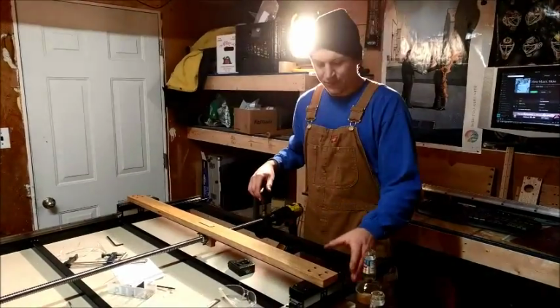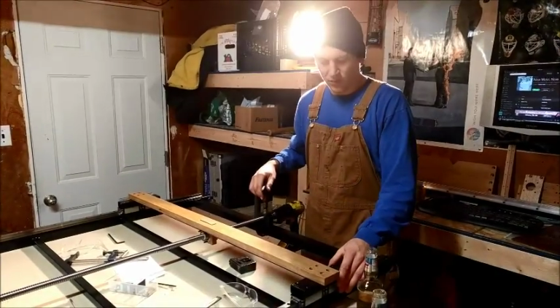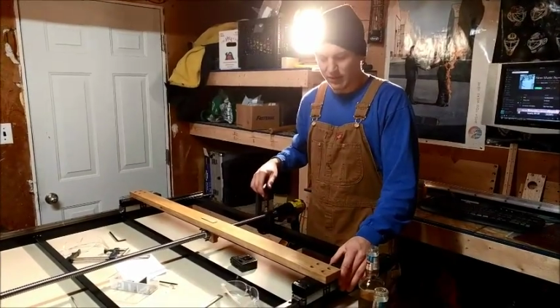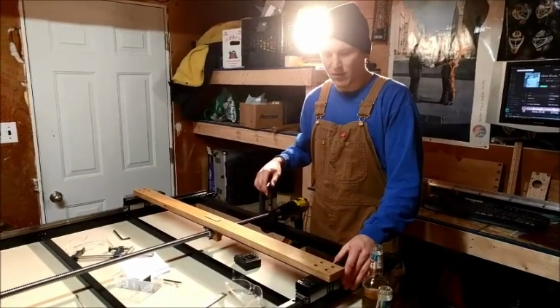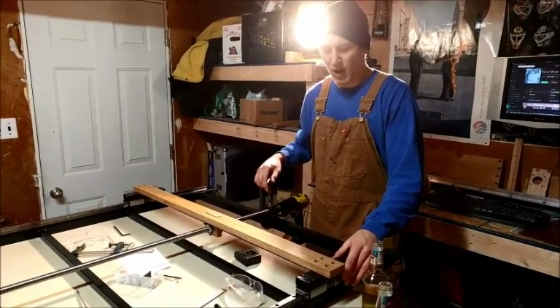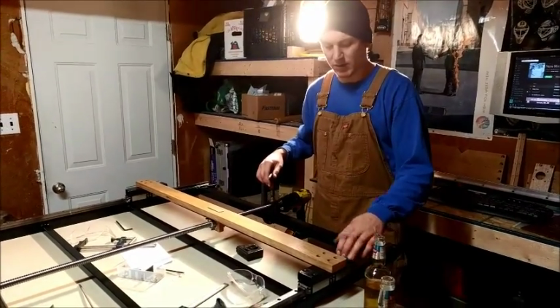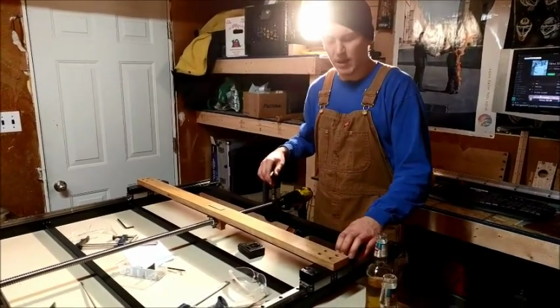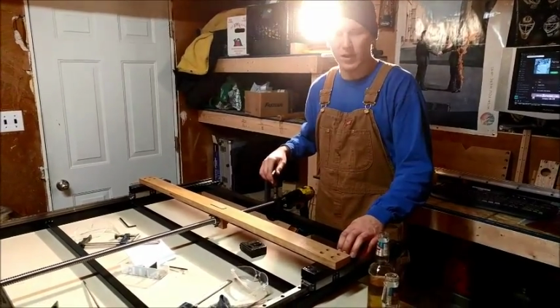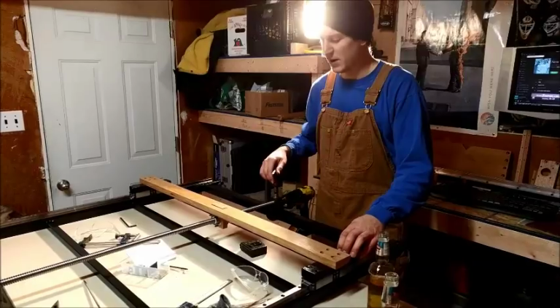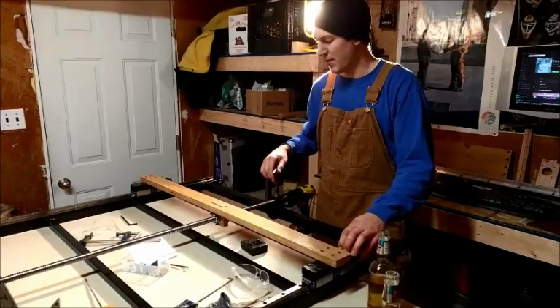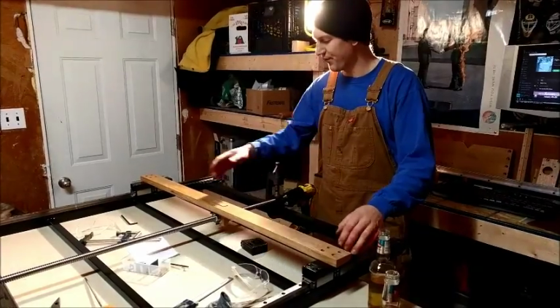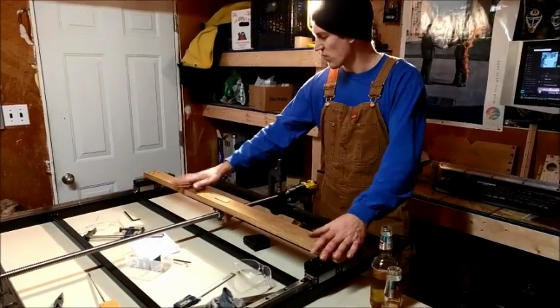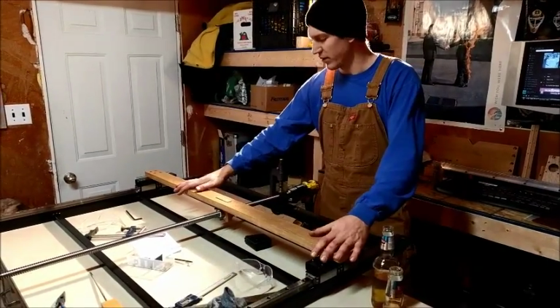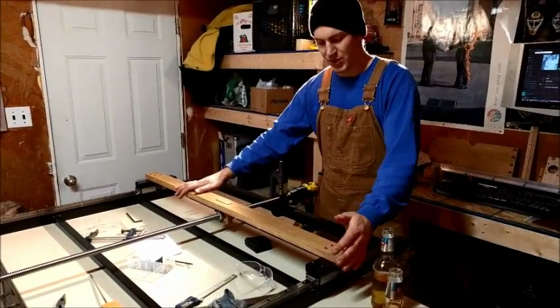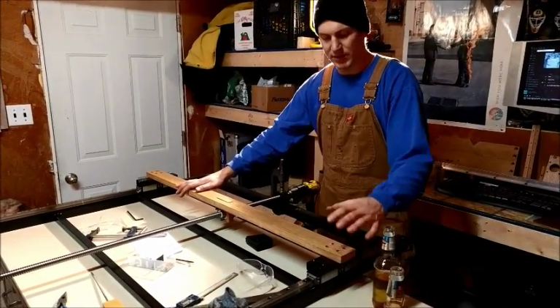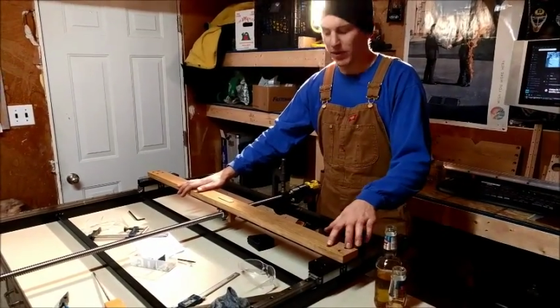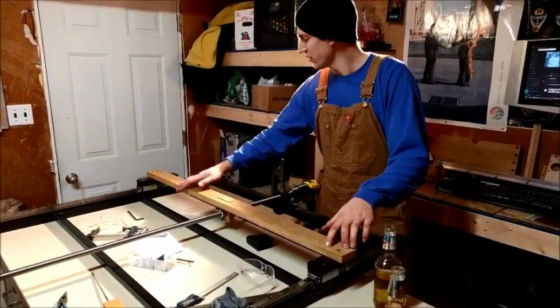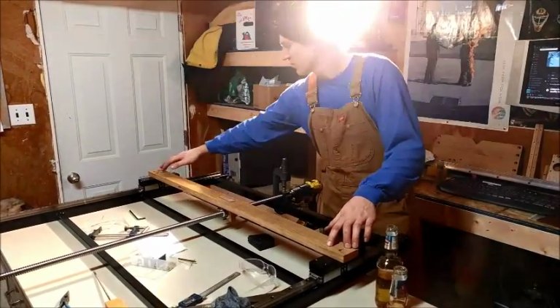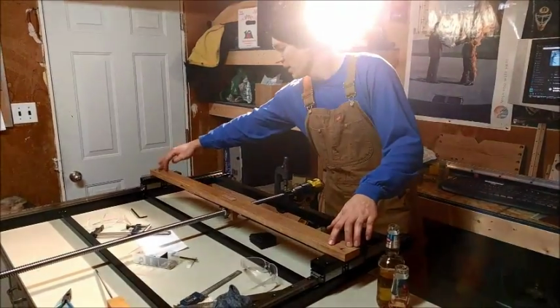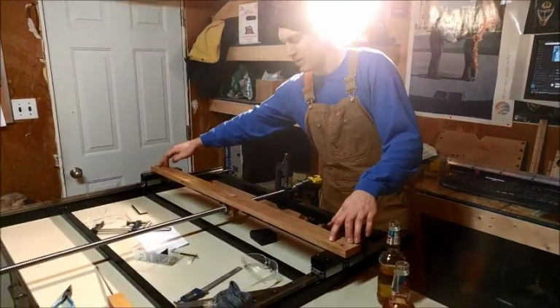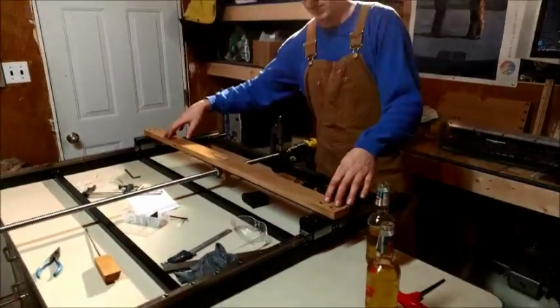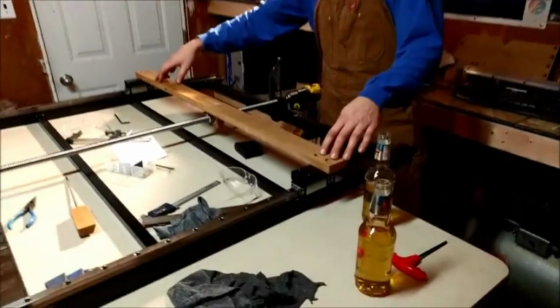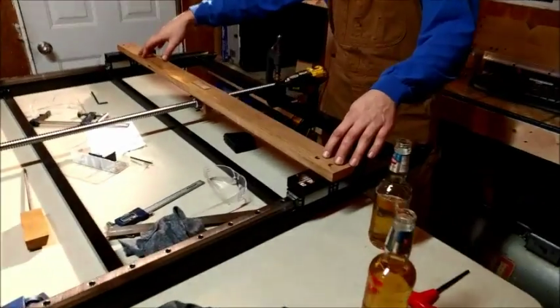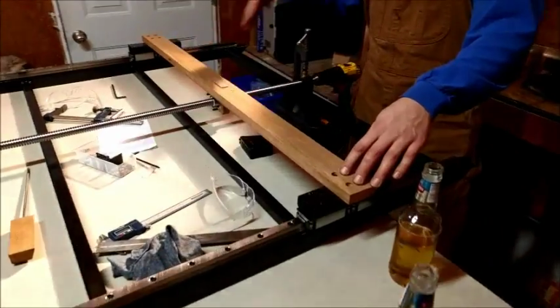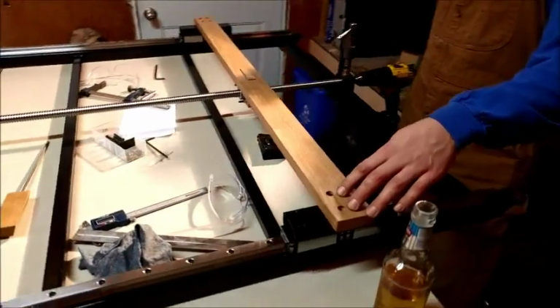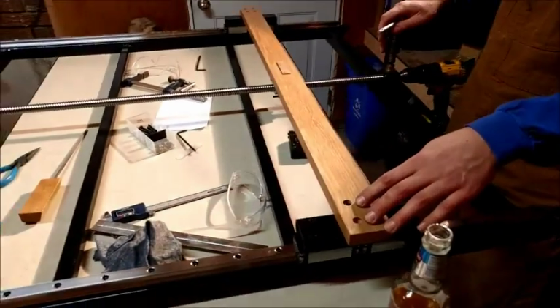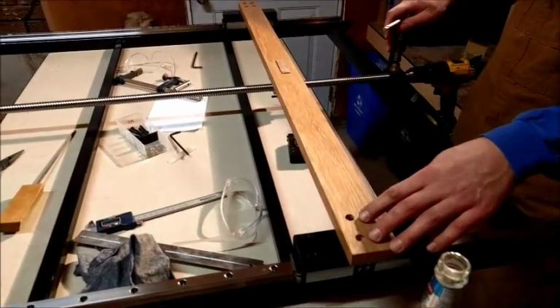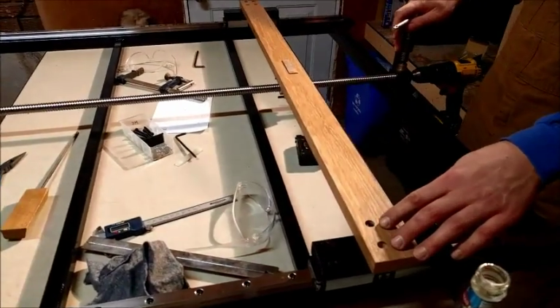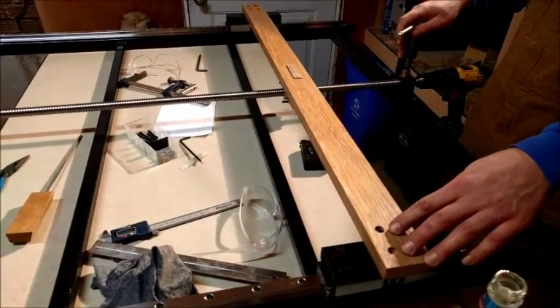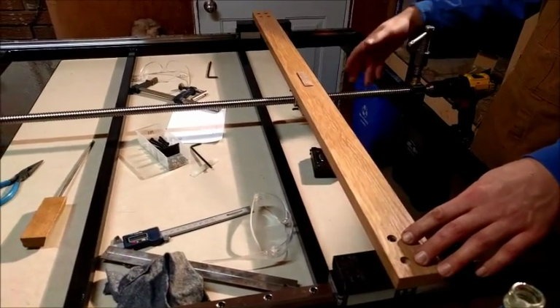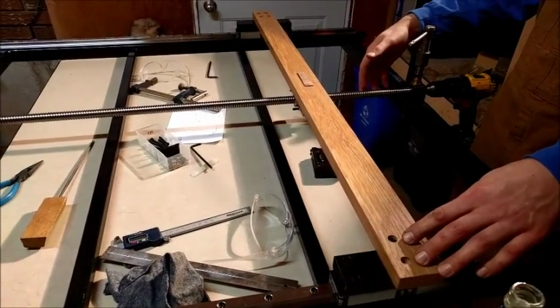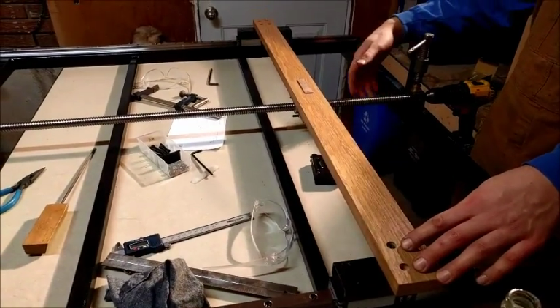We got these runner blocks and the mounts tightened up, and the gantry temporarily bolted in here. This is actually the bottom of the gantry. We have the ball screw in.